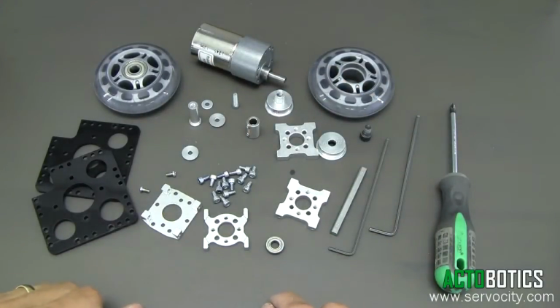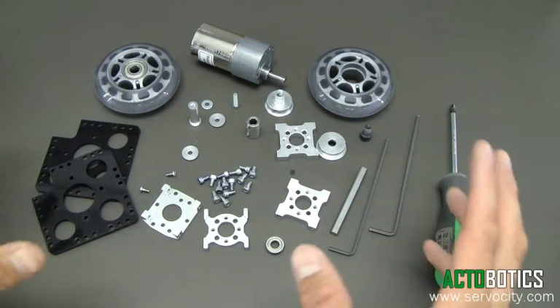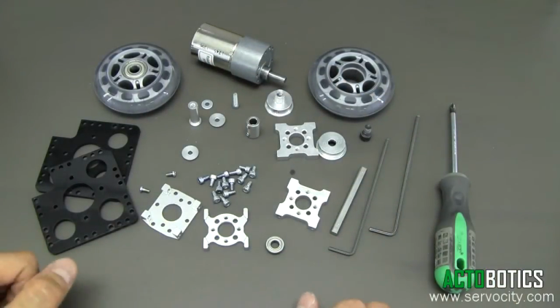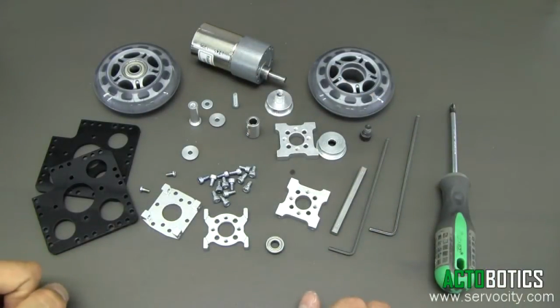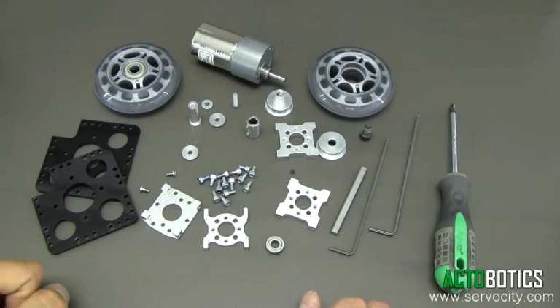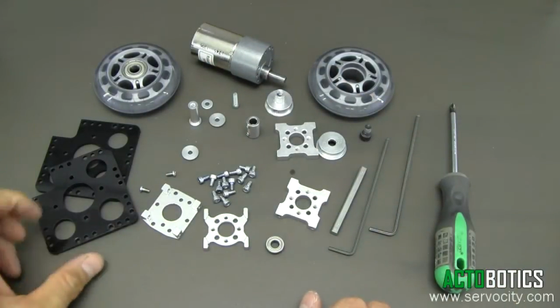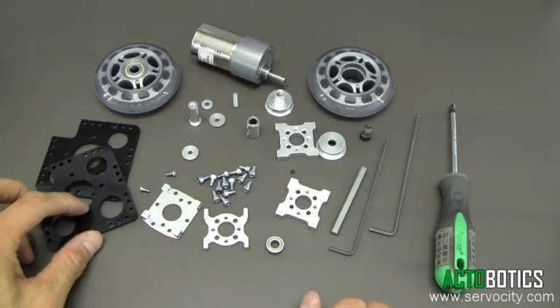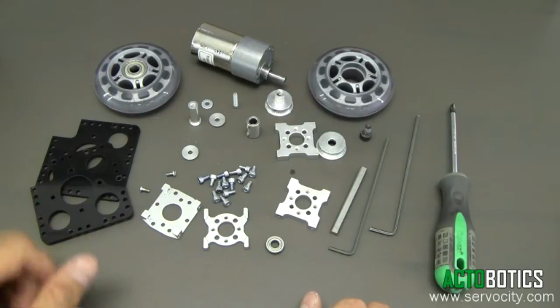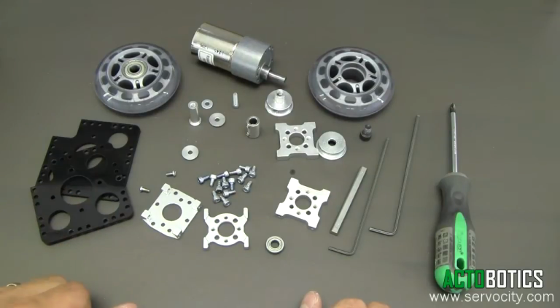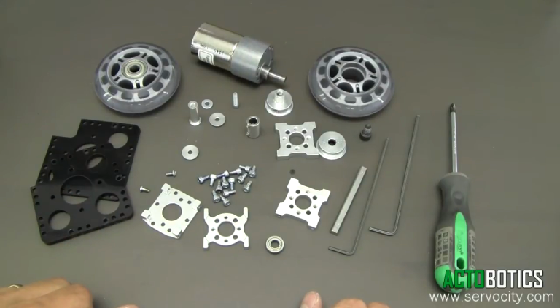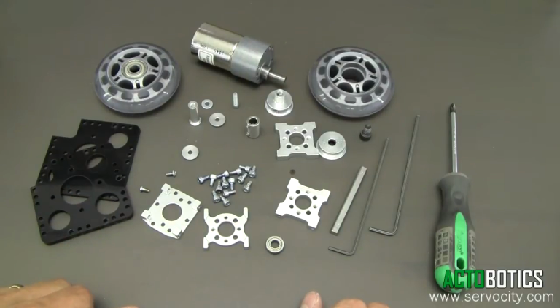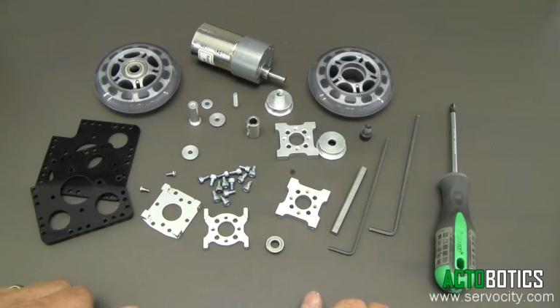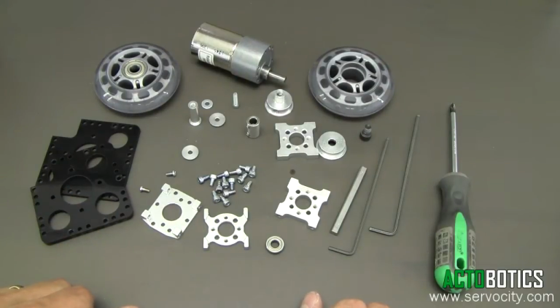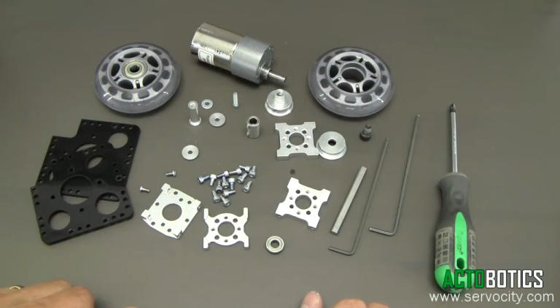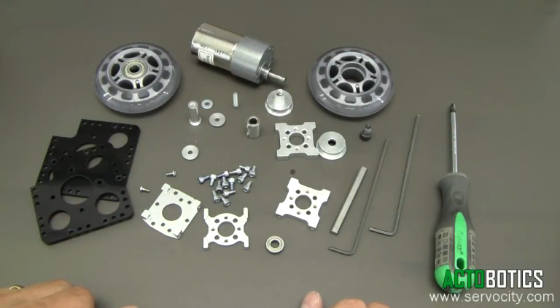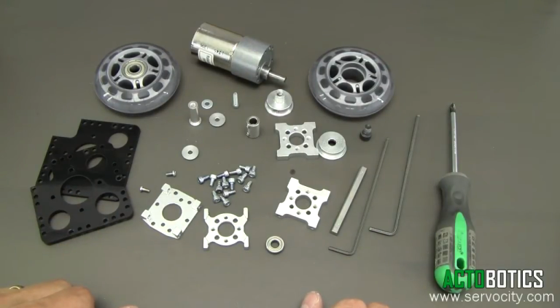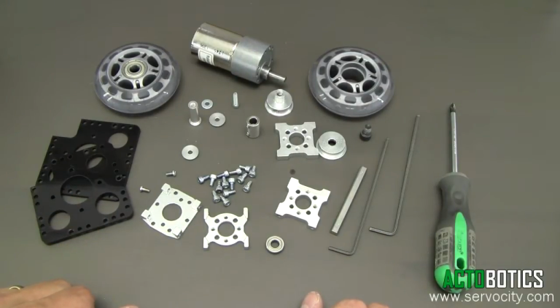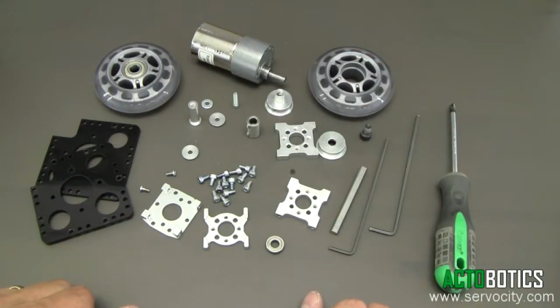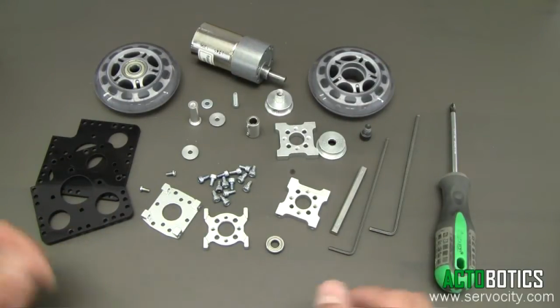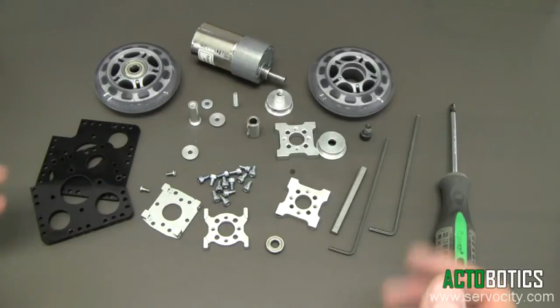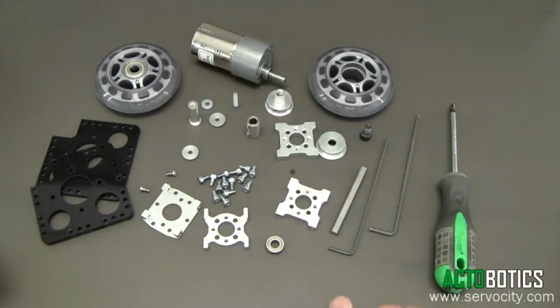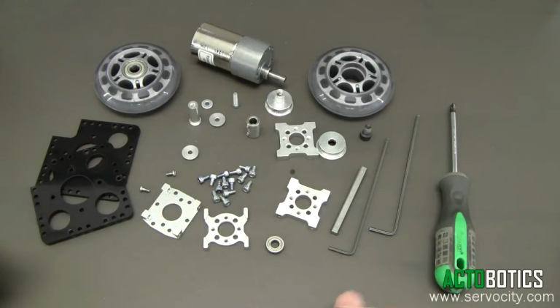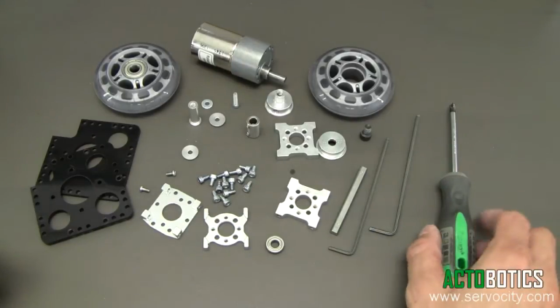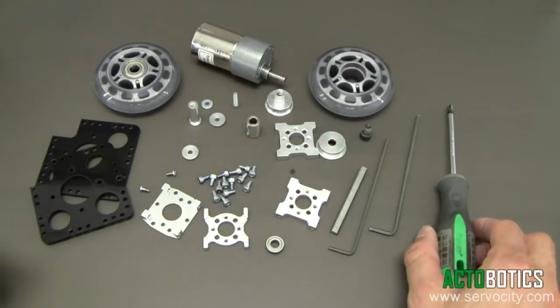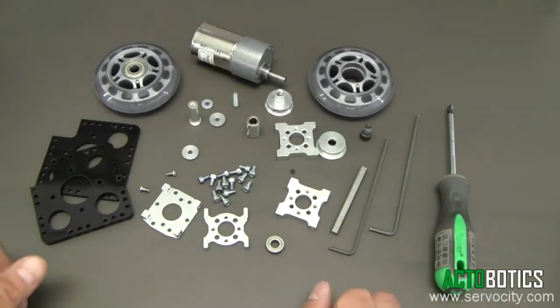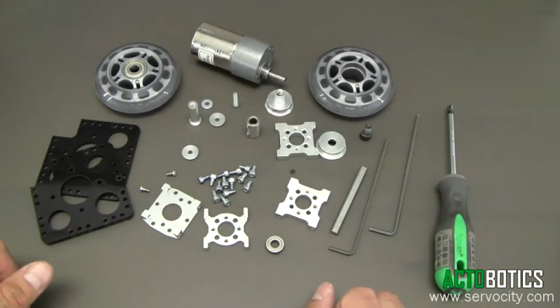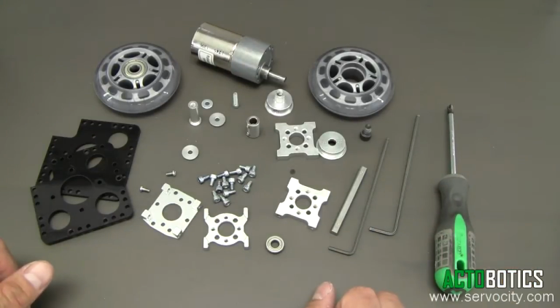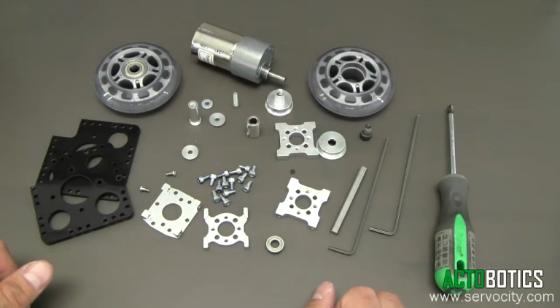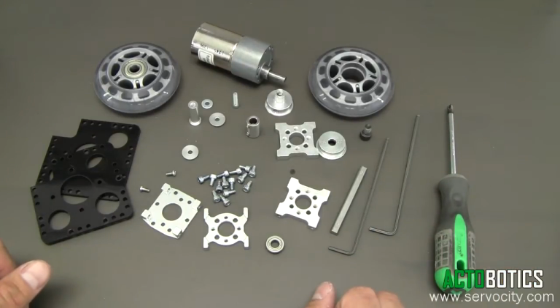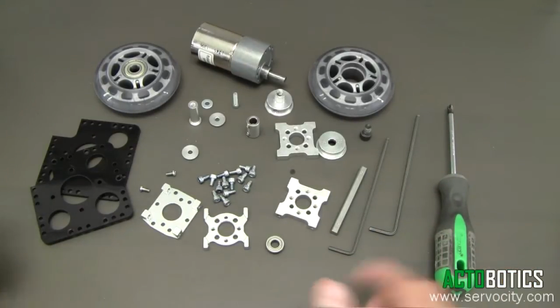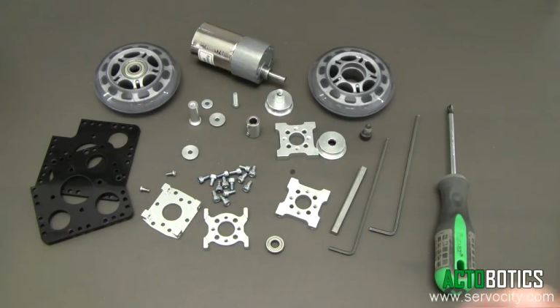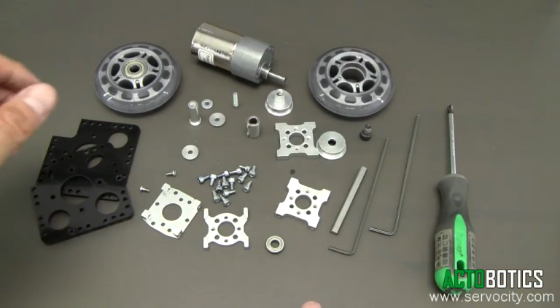As you can see, there are a number of parts here. On the website you'll see a parts list on this particular page covering the different parts and tools you actually need in order to assemble this unit. But let's start.